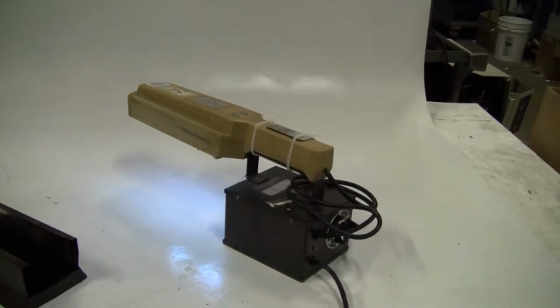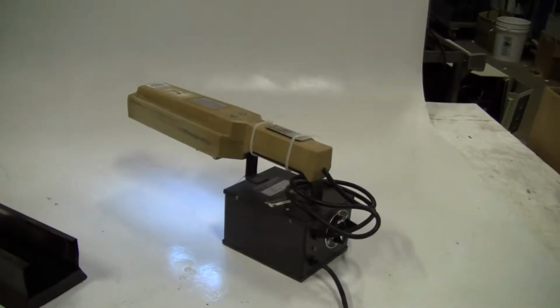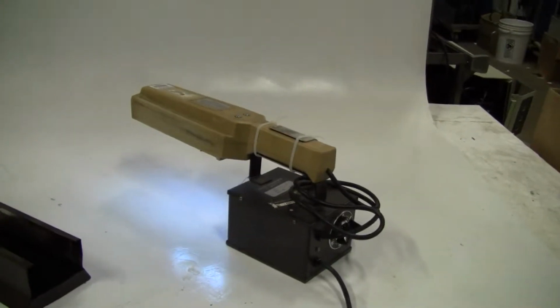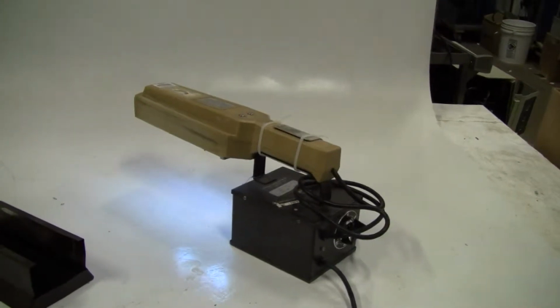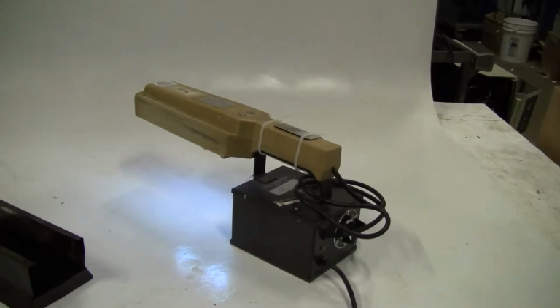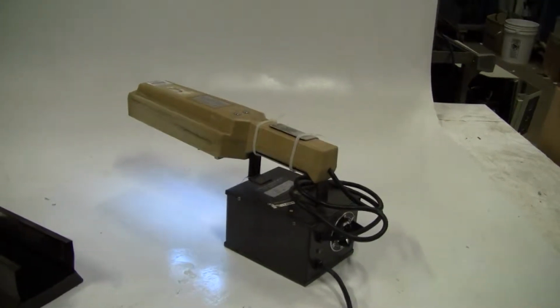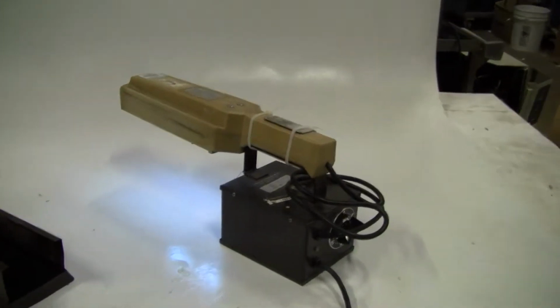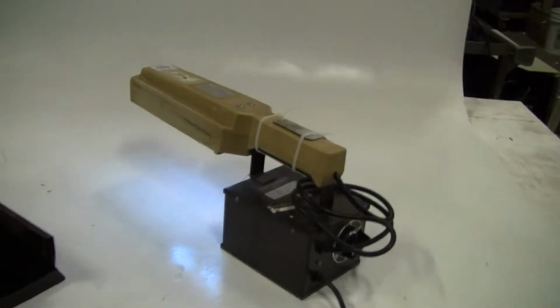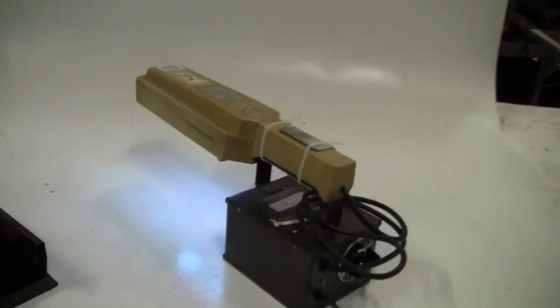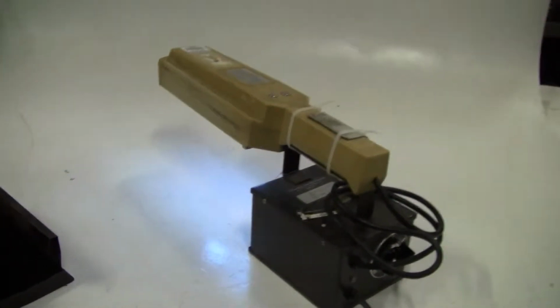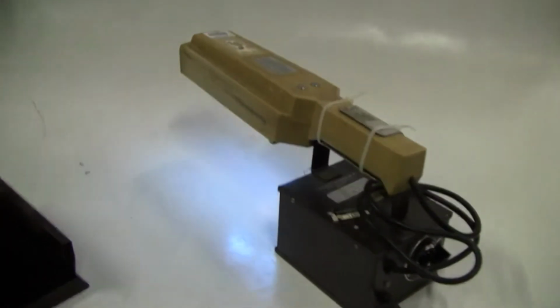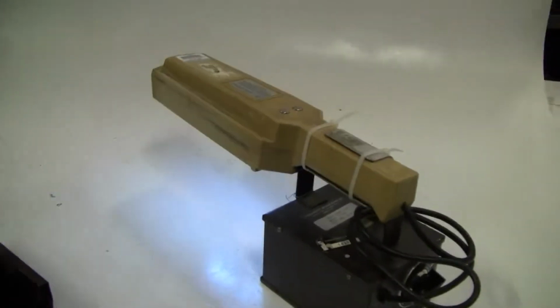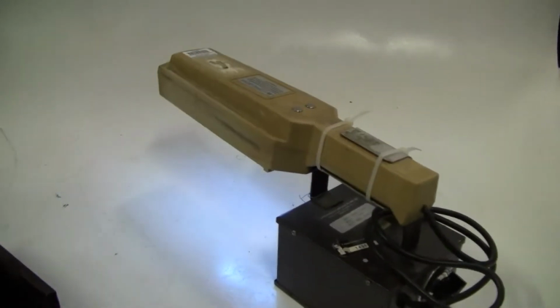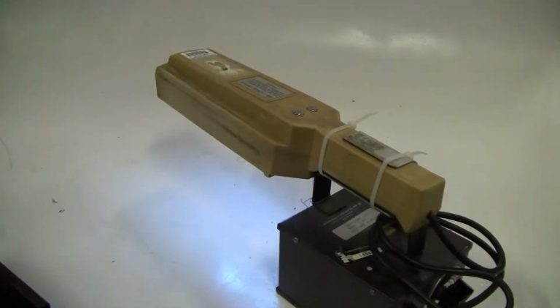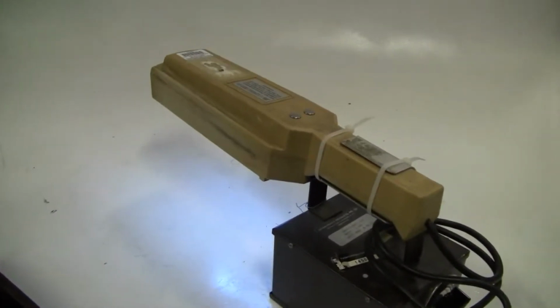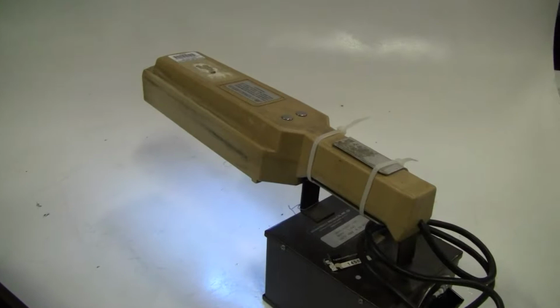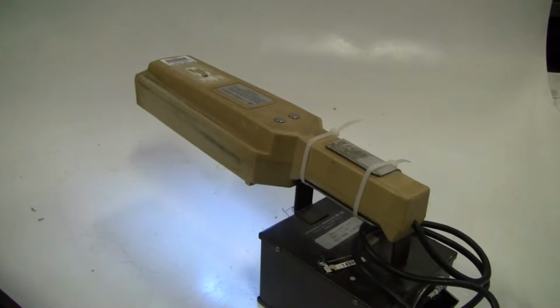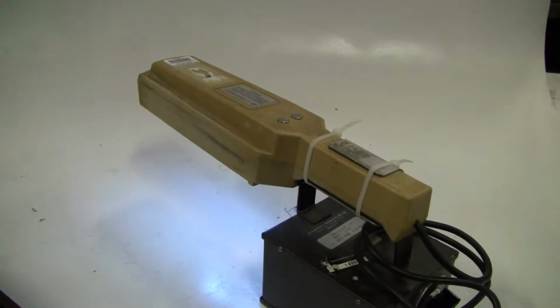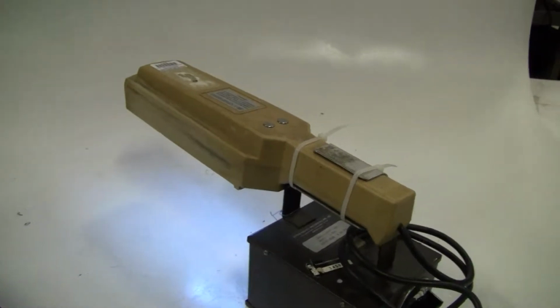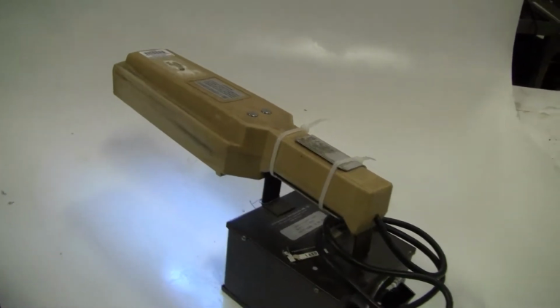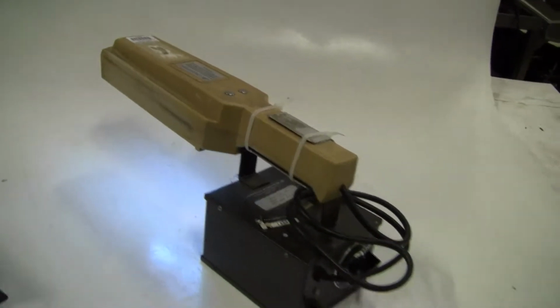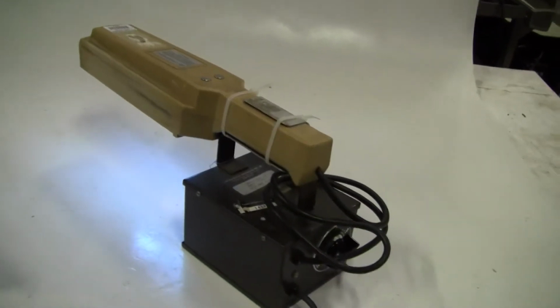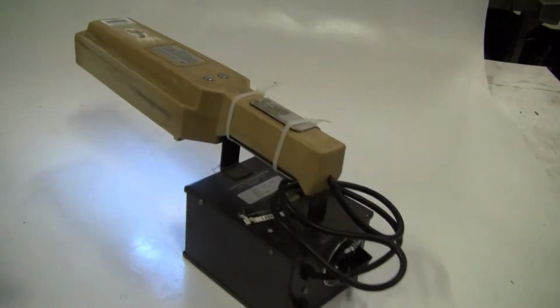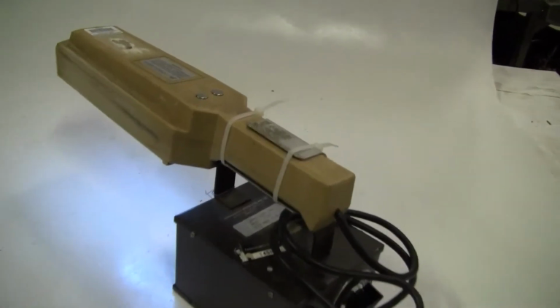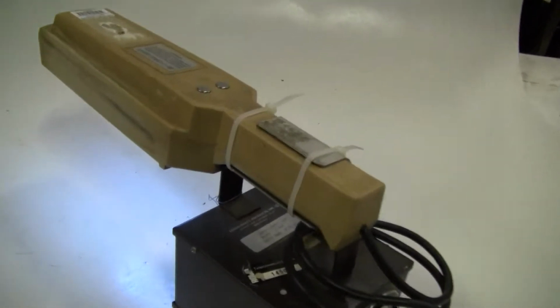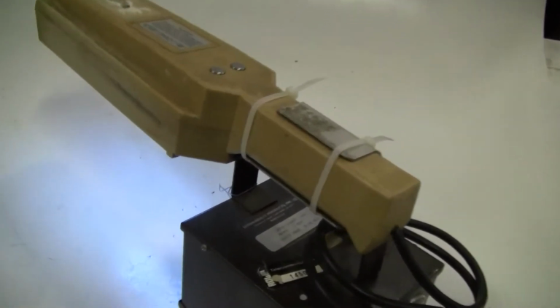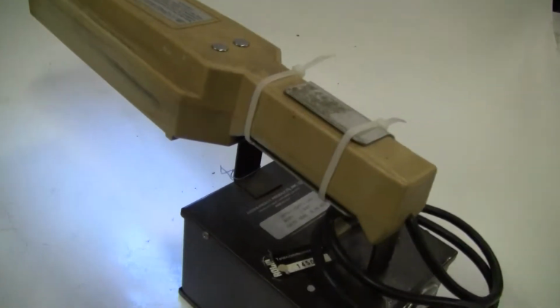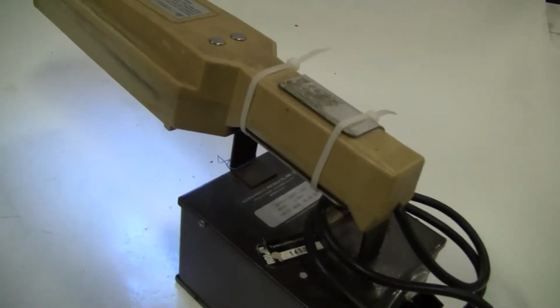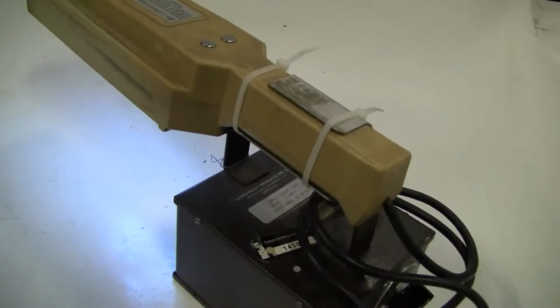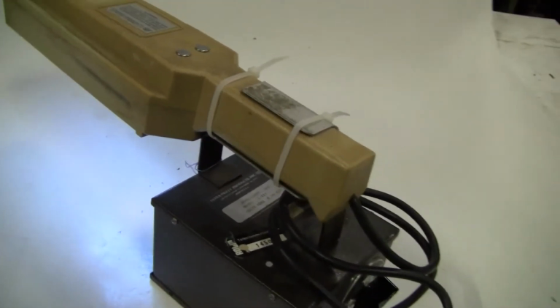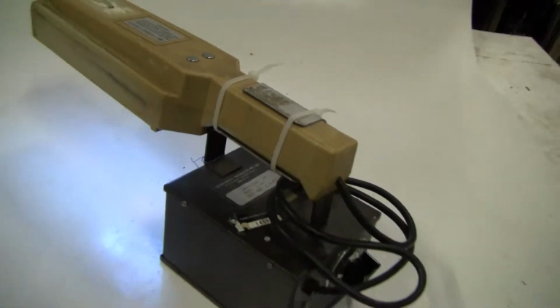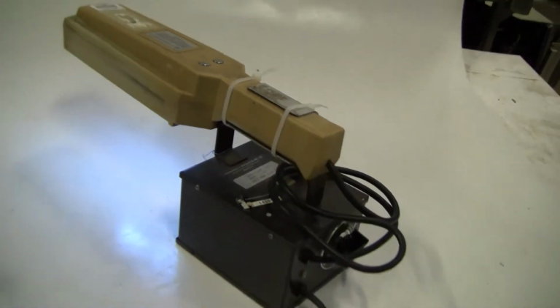Hi, this is Jim from HitekTrader. We're looking at the Ultraviolet's Product UV Lamp, model S52T.